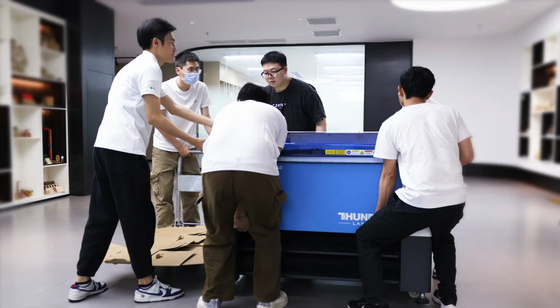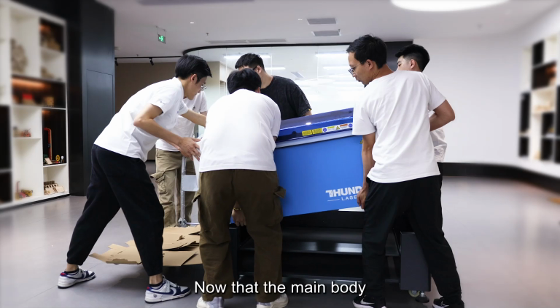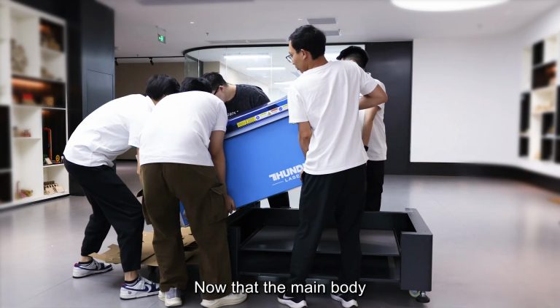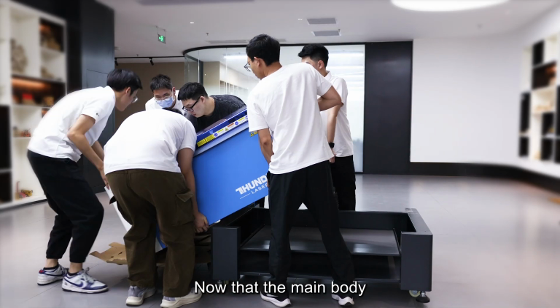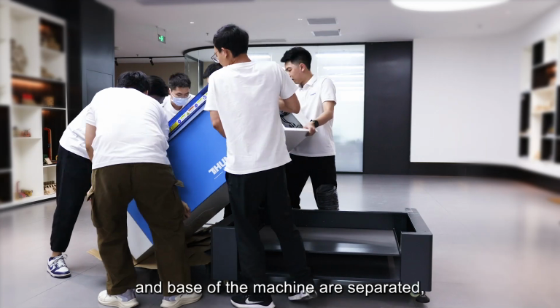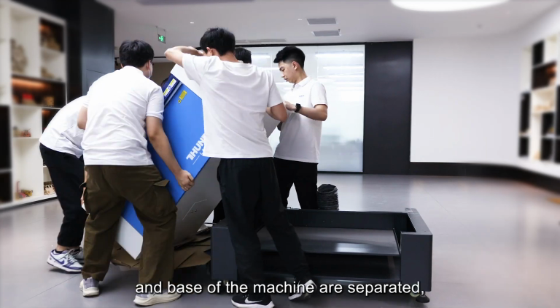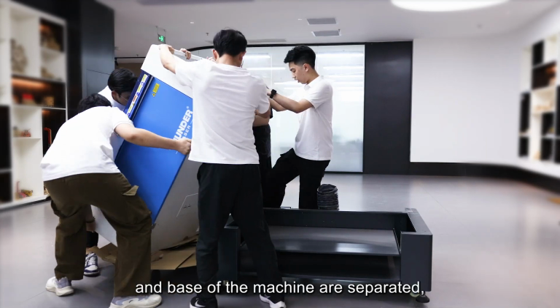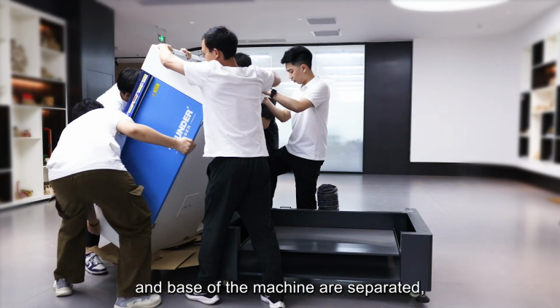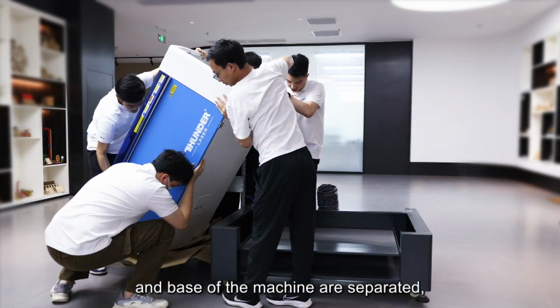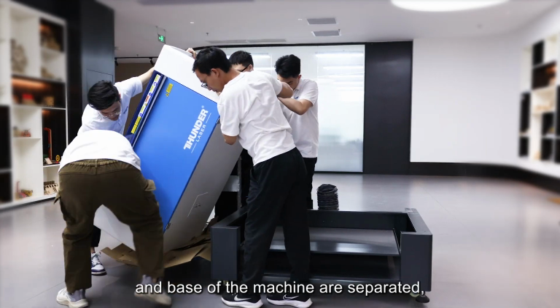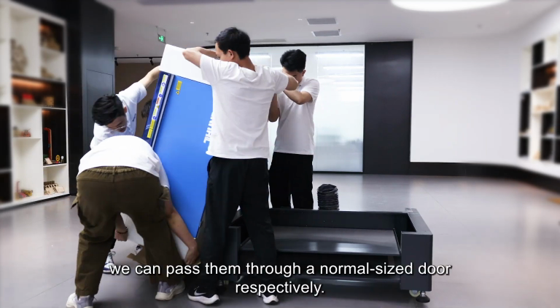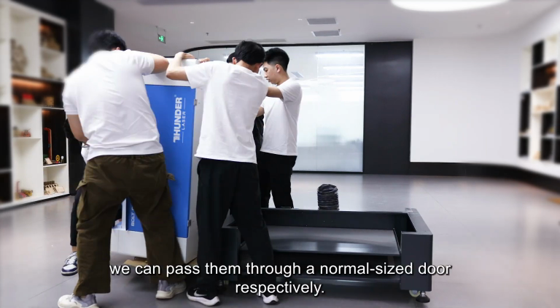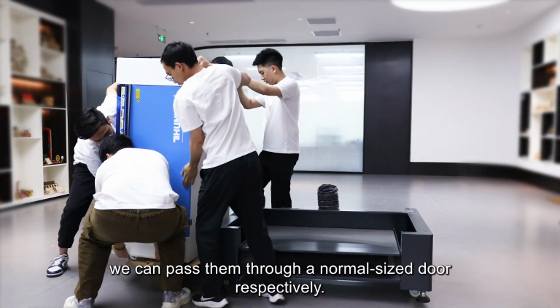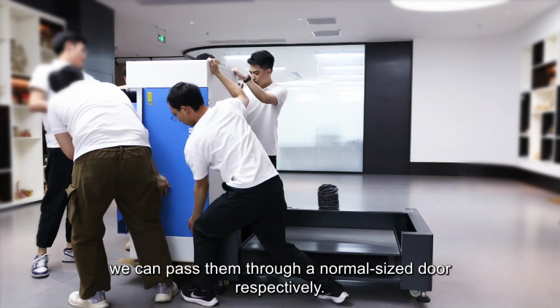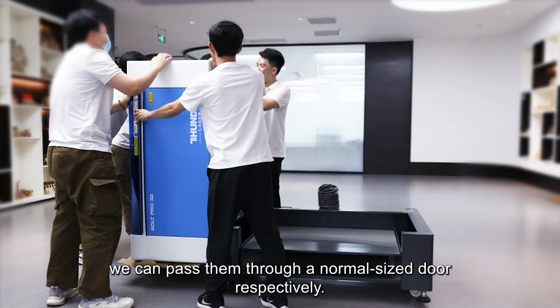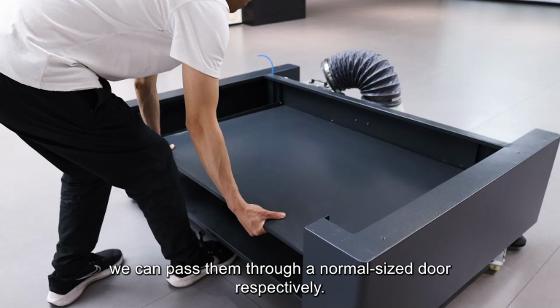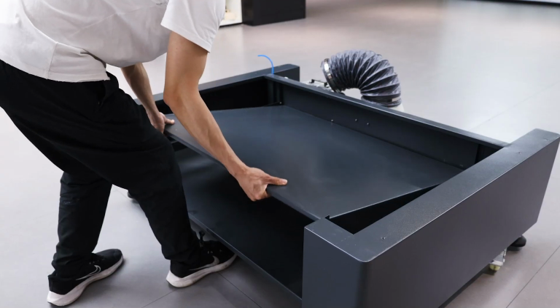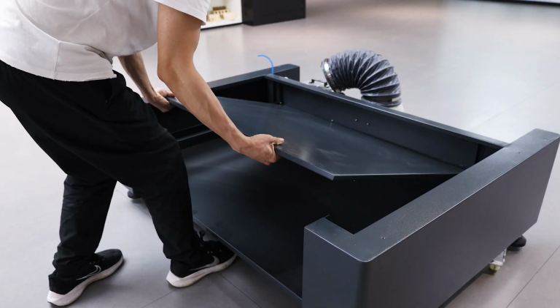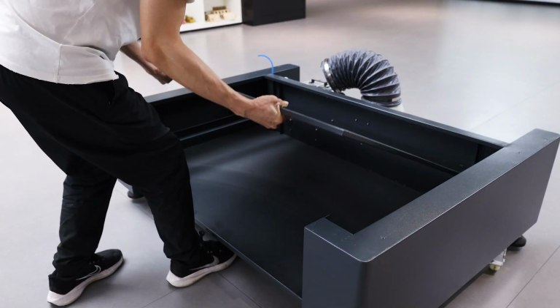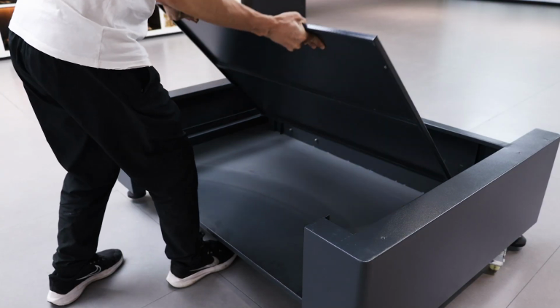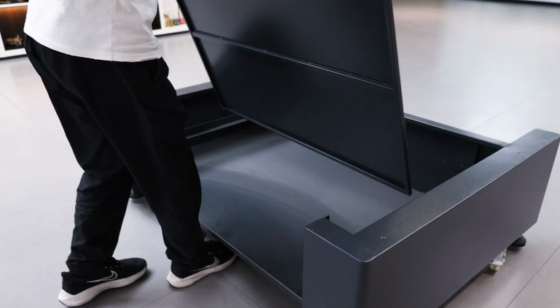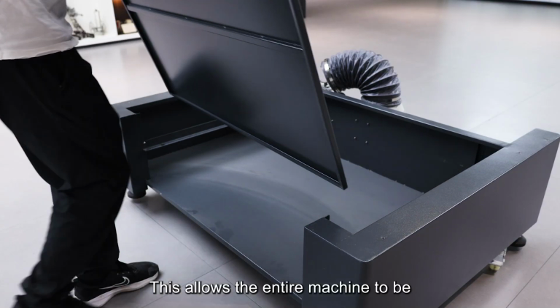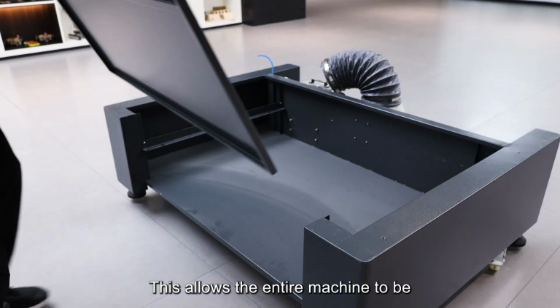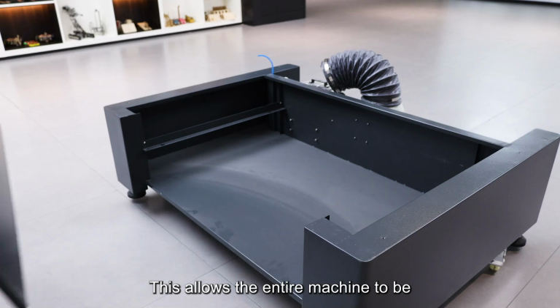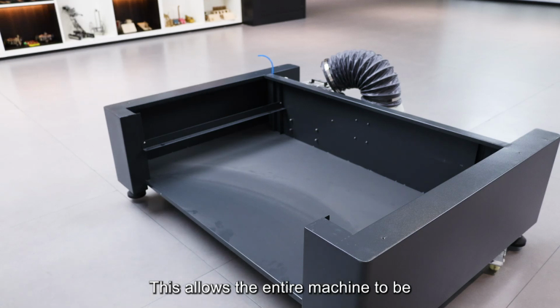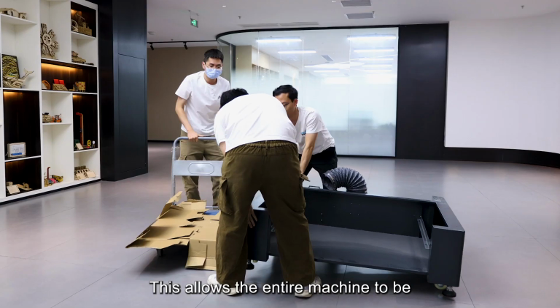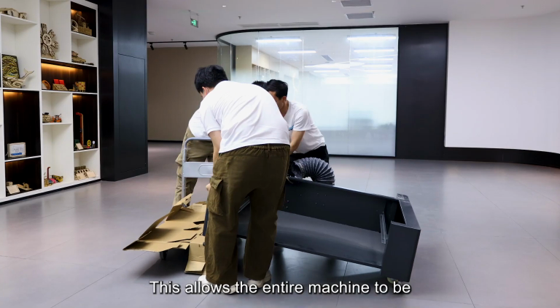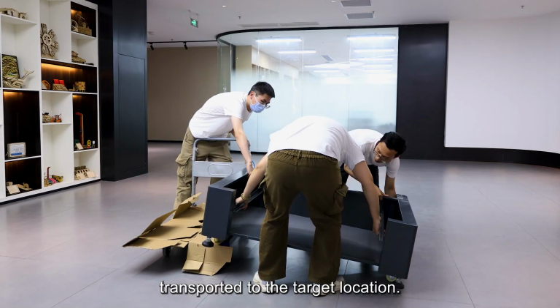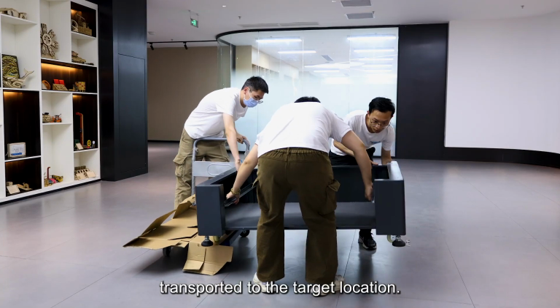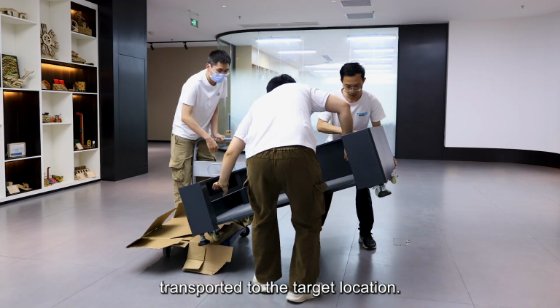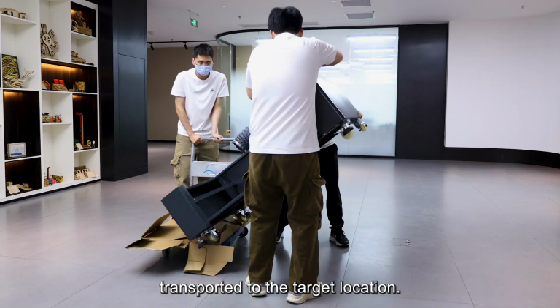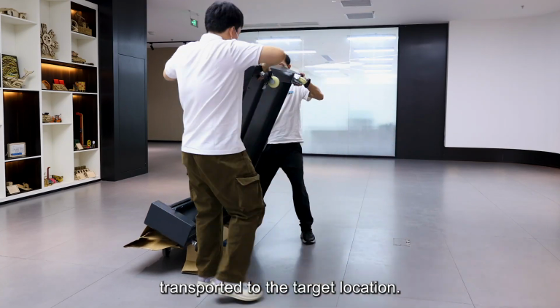Now that the main body and base of the machine are separated, we can pass them through a normal size door respectively. This allows the entire machine to be transported to the target location.